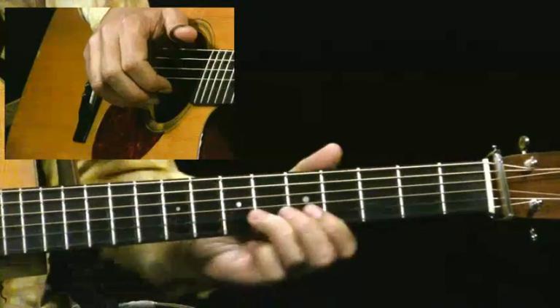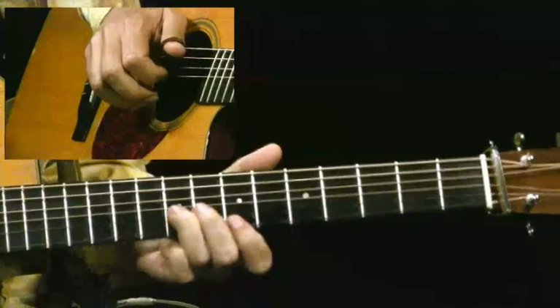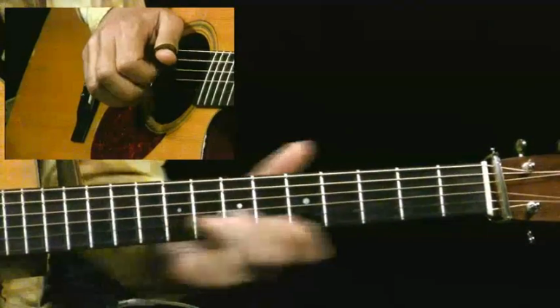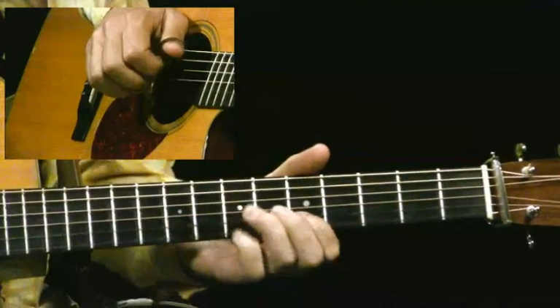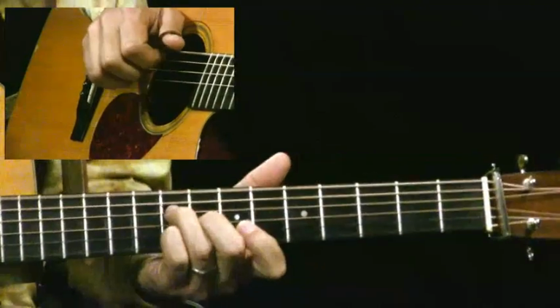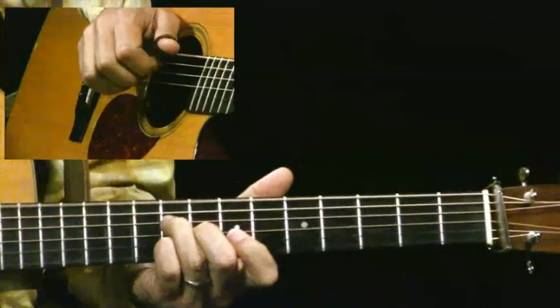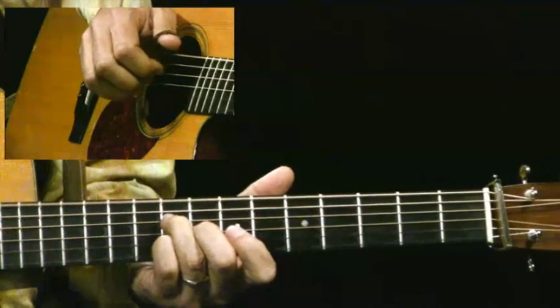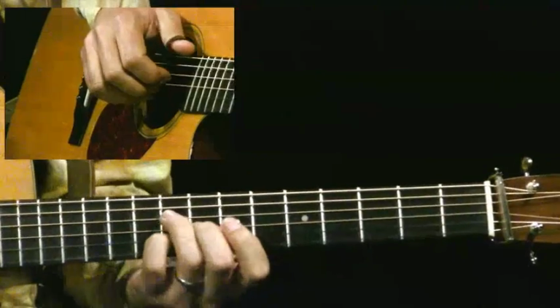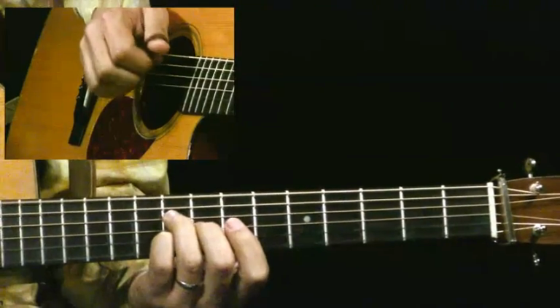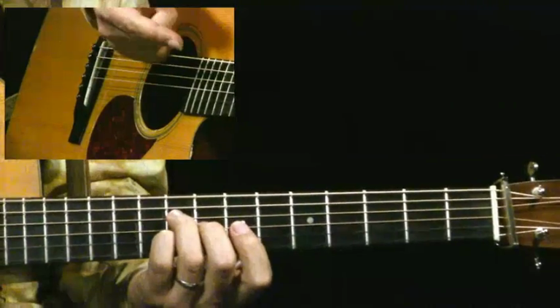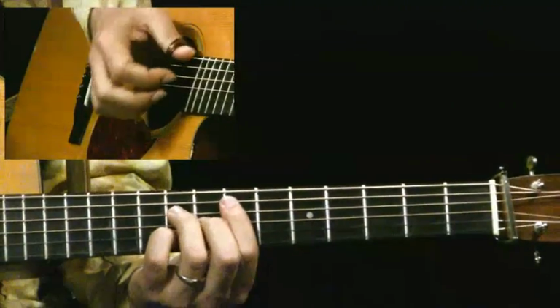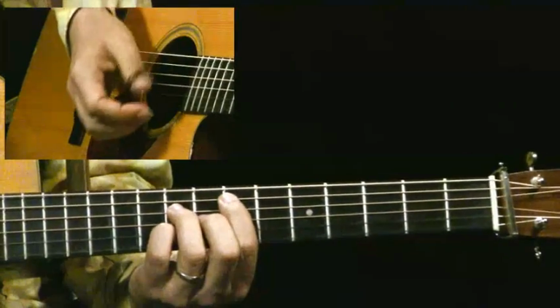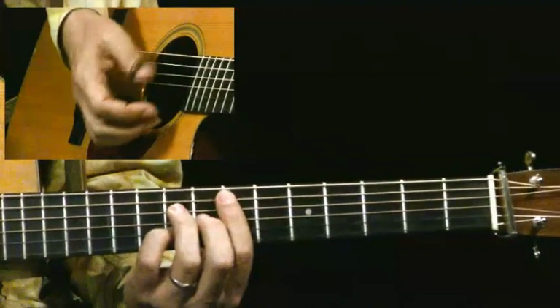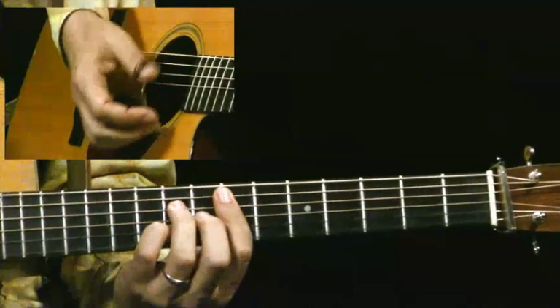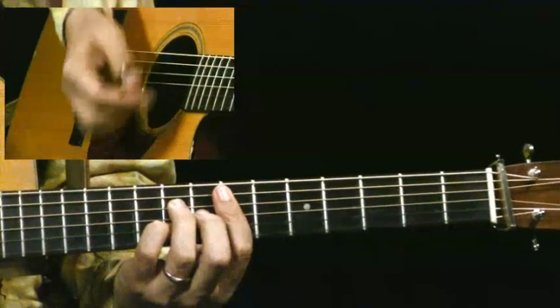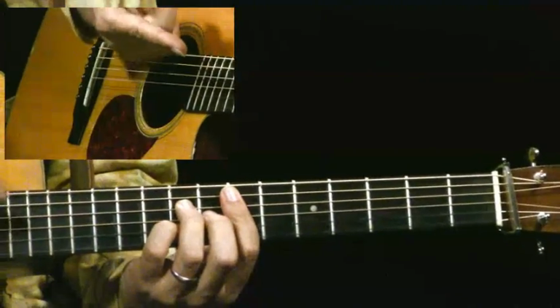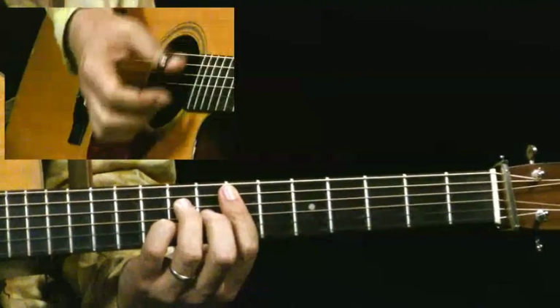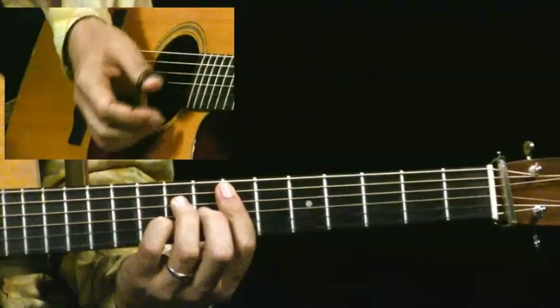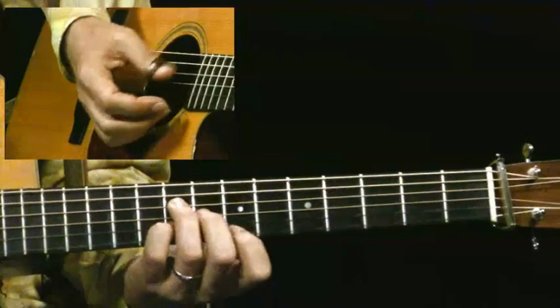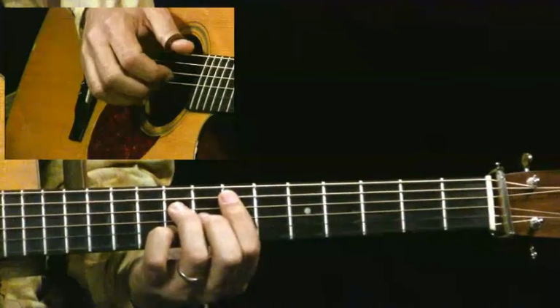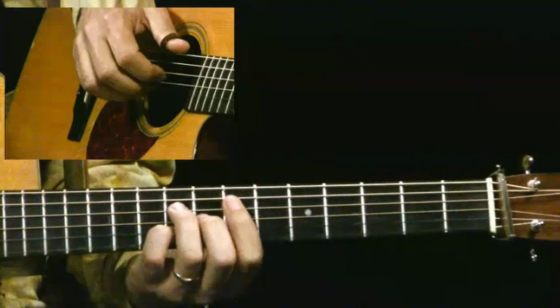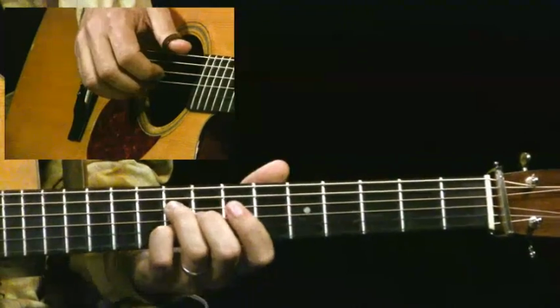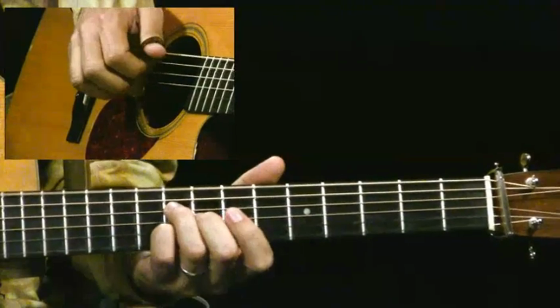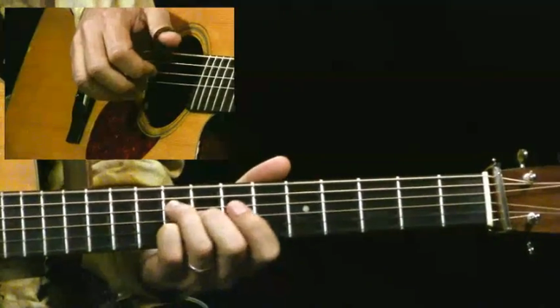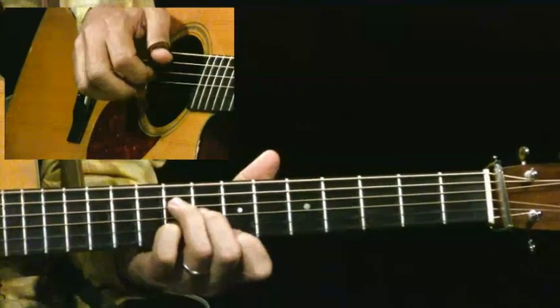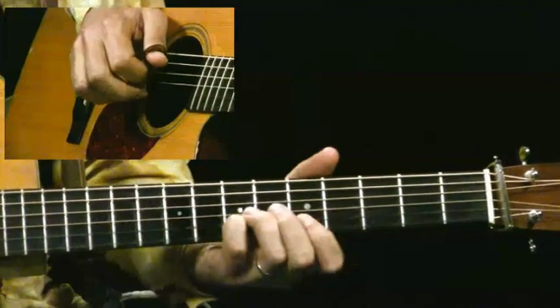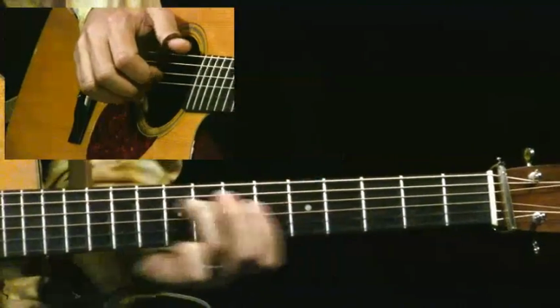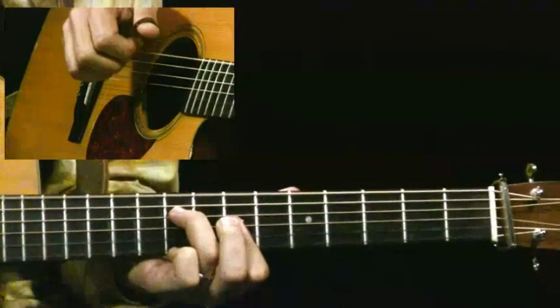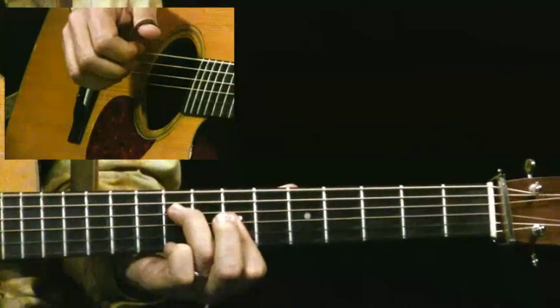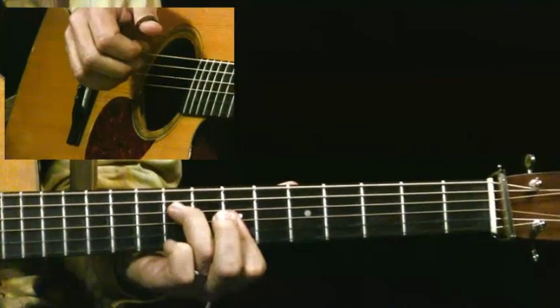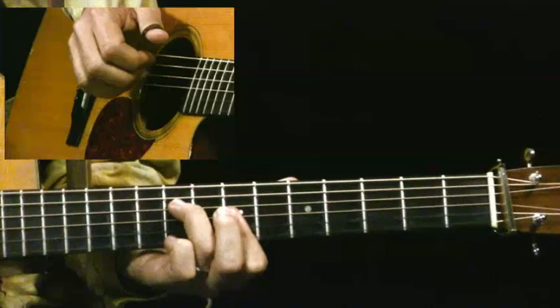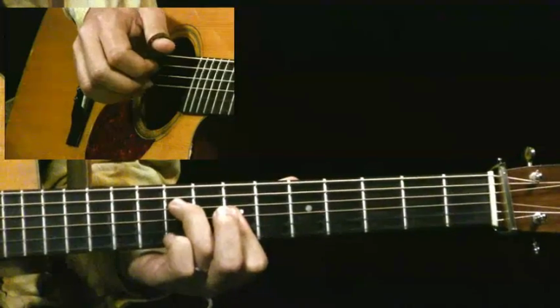And then I play the major 7 chord. Of course you play the whole major 7, it's here, but I'm not playing the 5th string. And then I play the B minor 7.